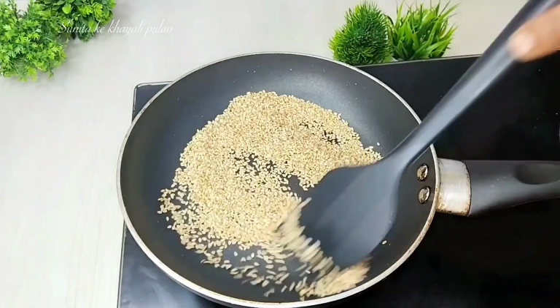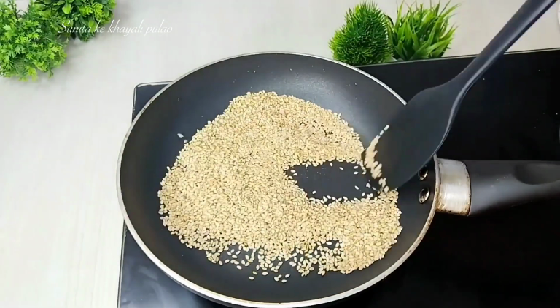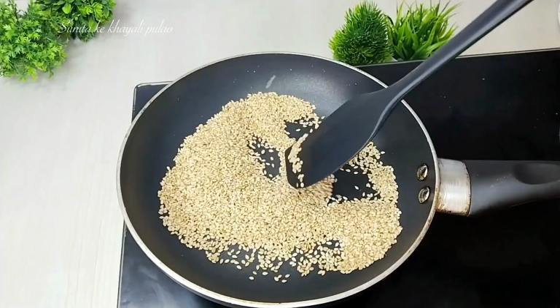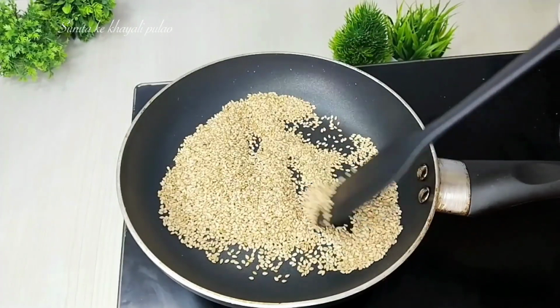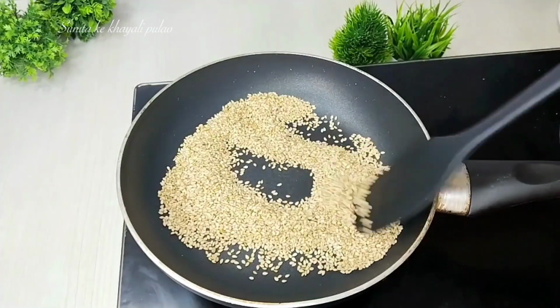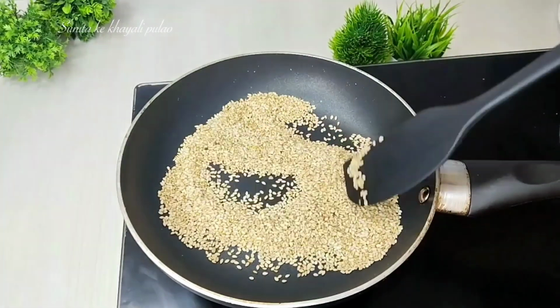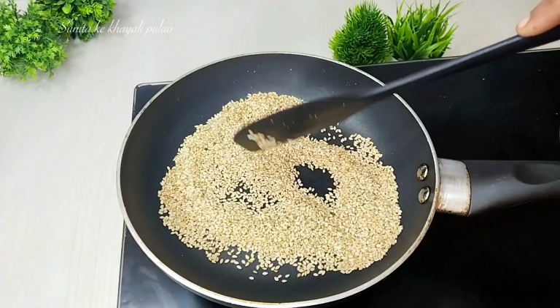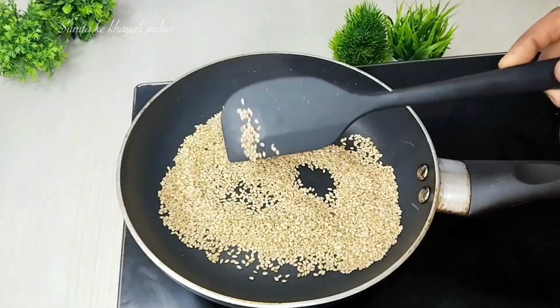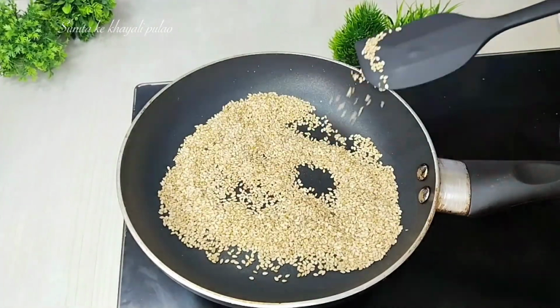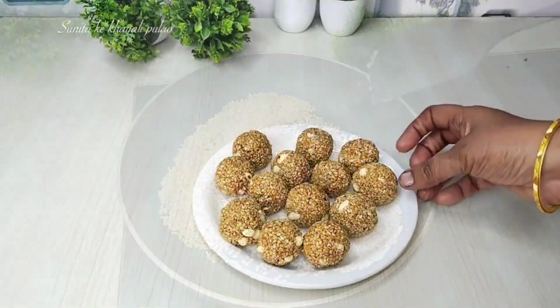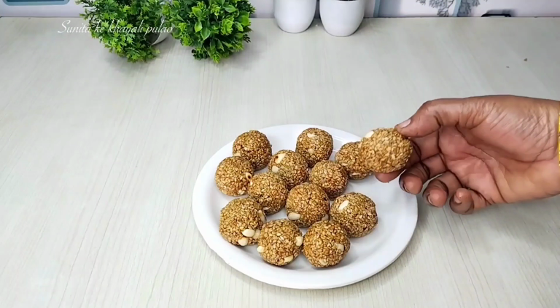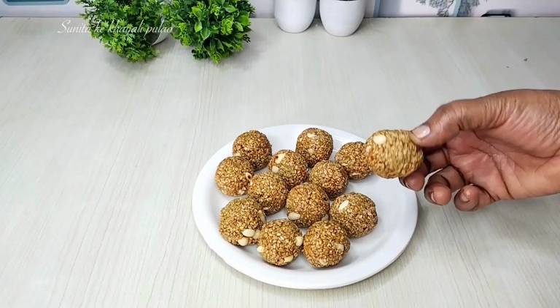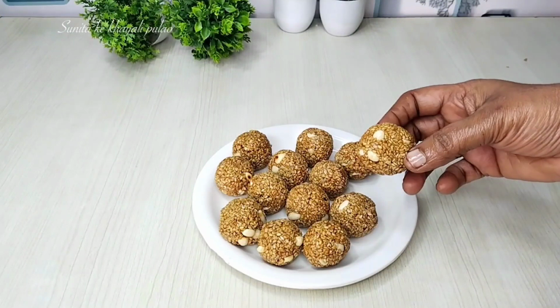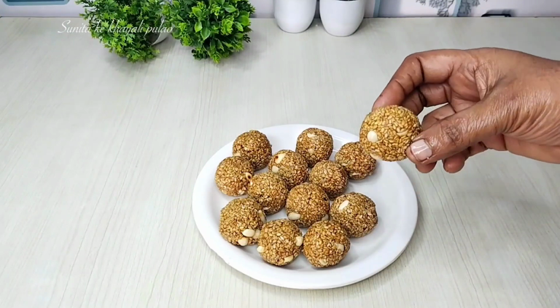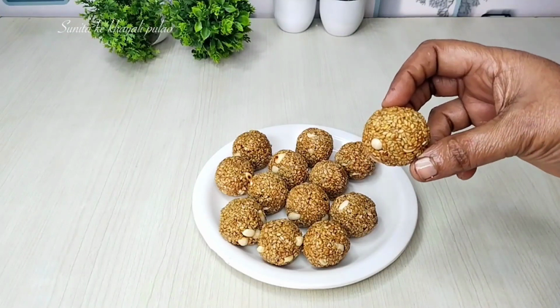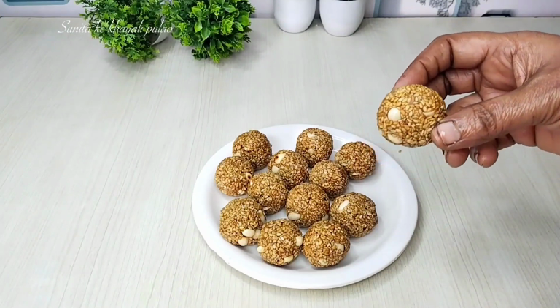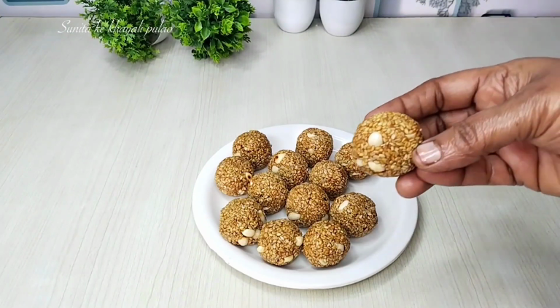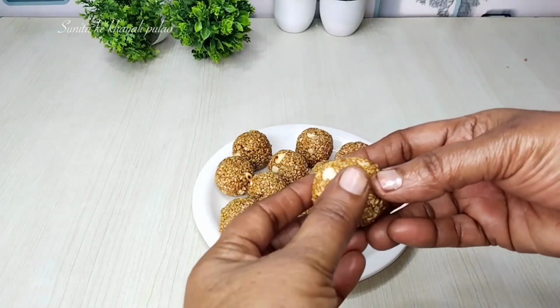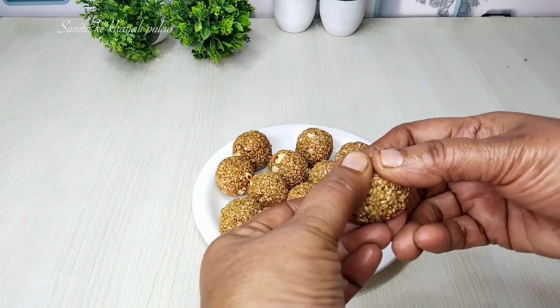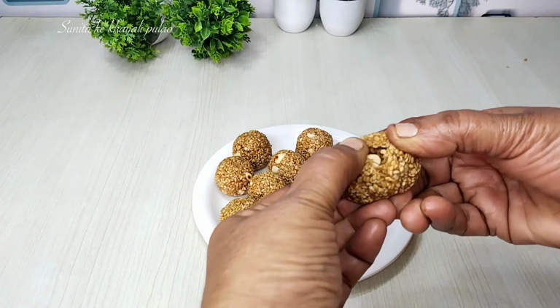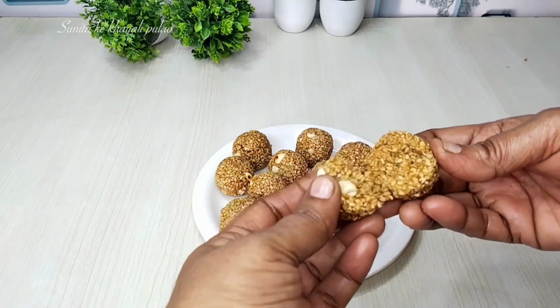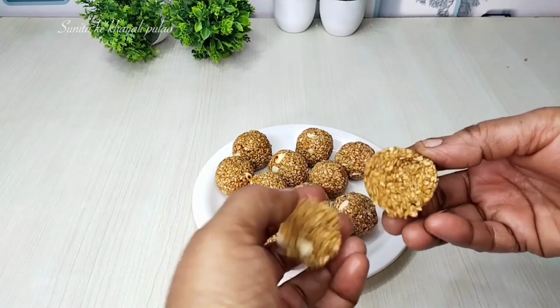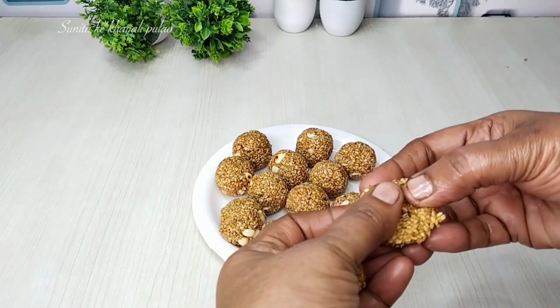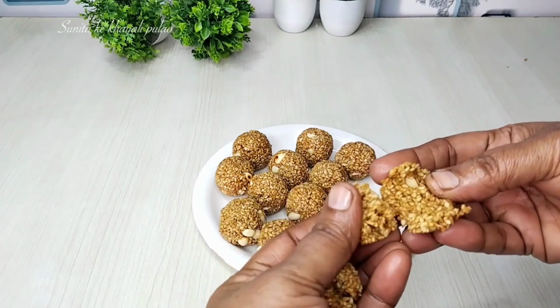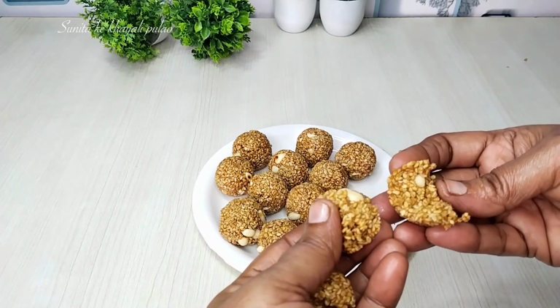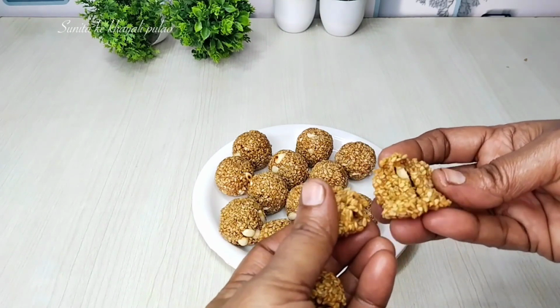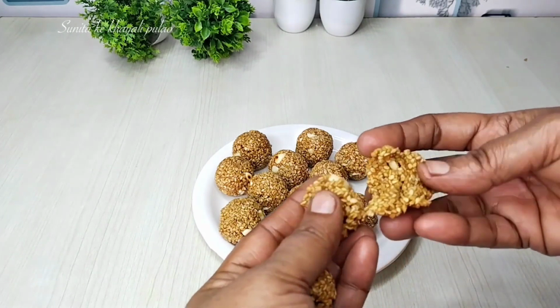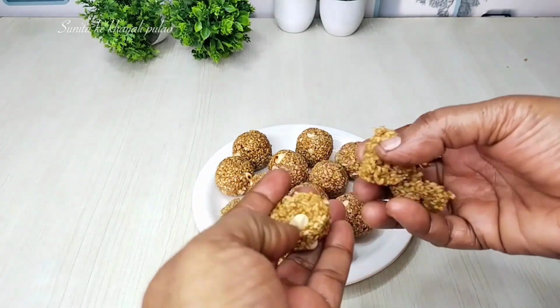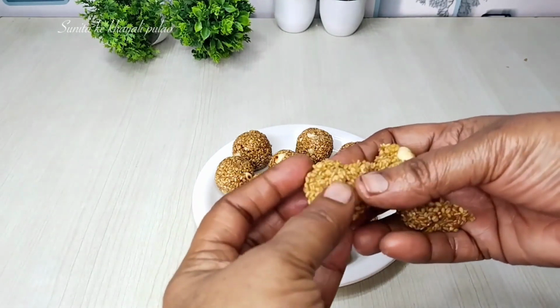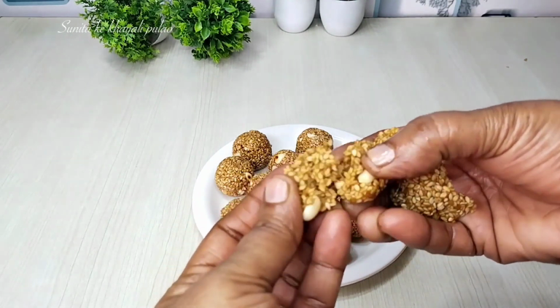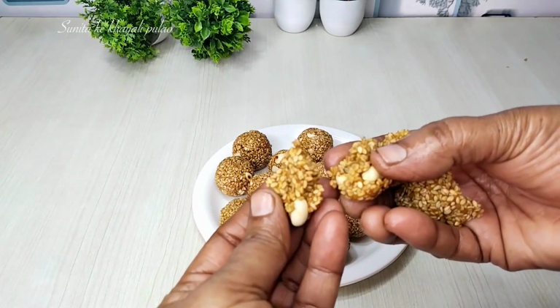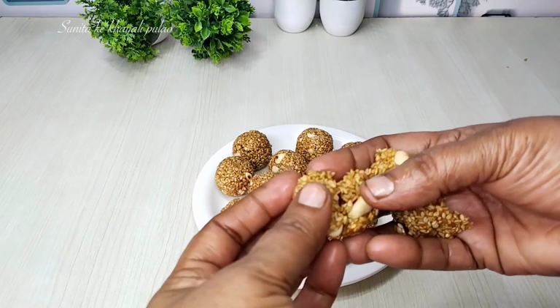Hello friends, welcome to Sunita's Khyali Plough Kitchen. Today I will share with you the famous recipe for peanut laddoo. We will make this laddoo in a special way — it is very easy to make.